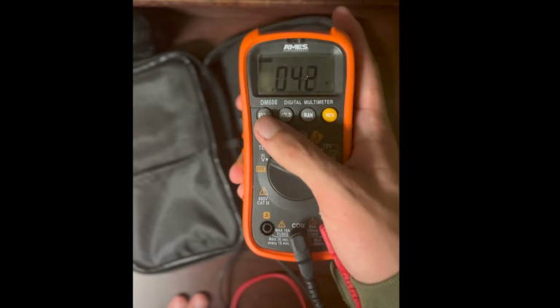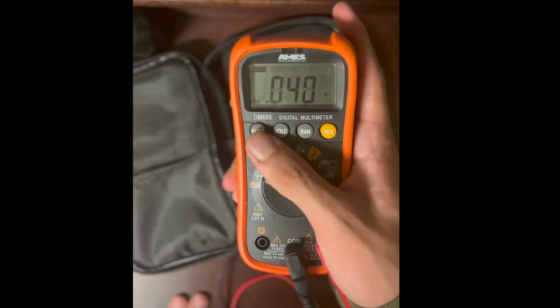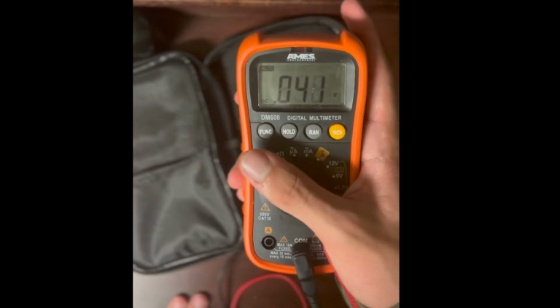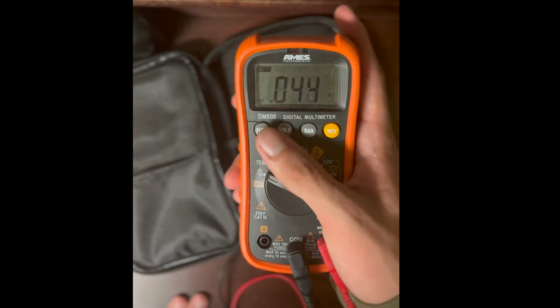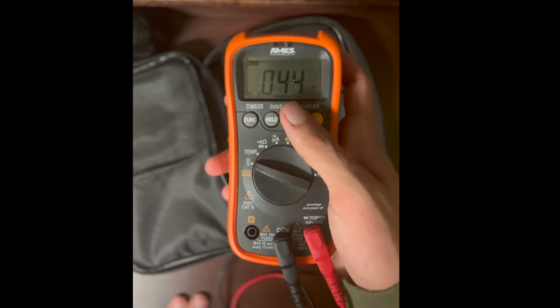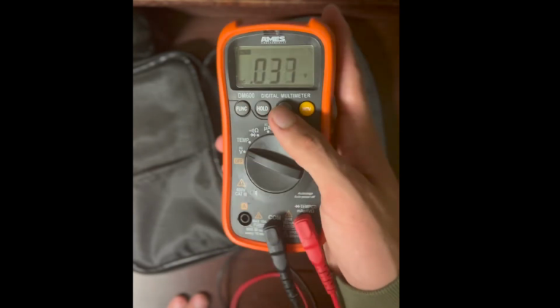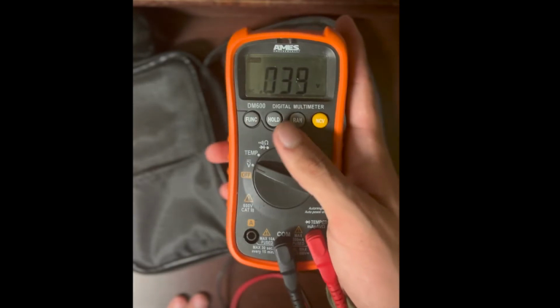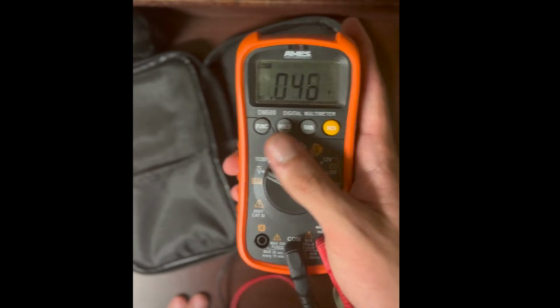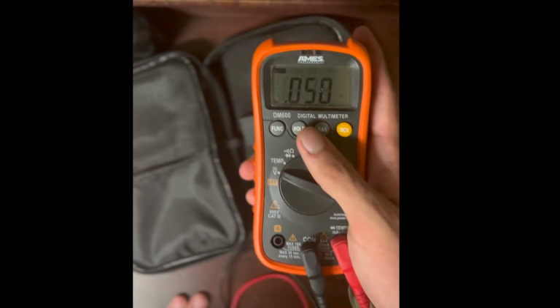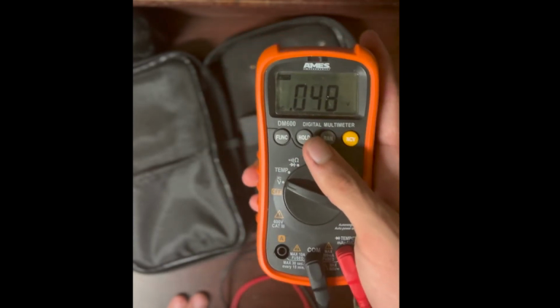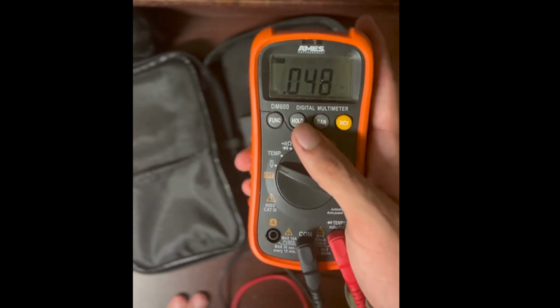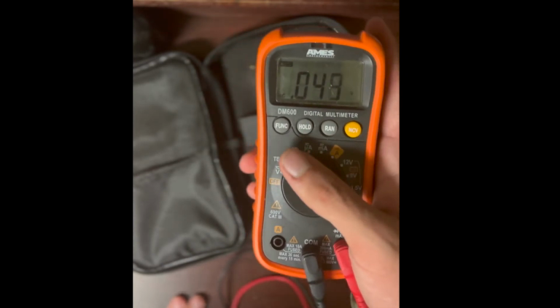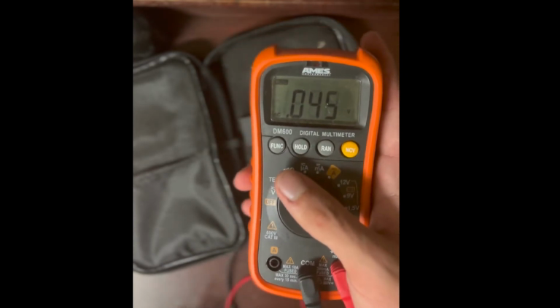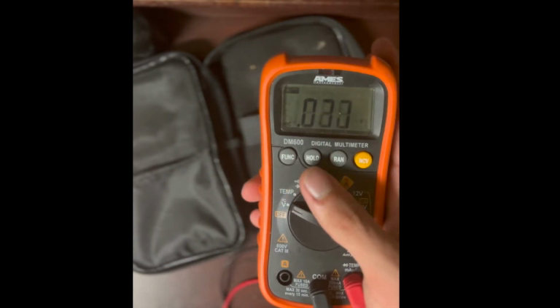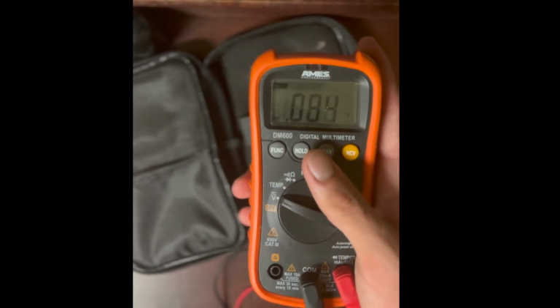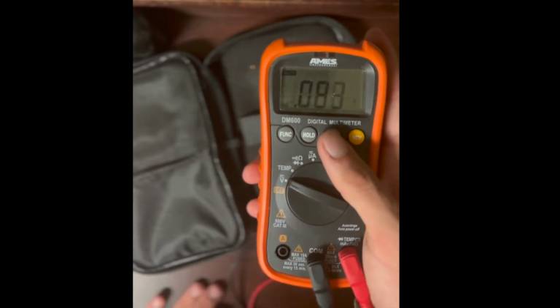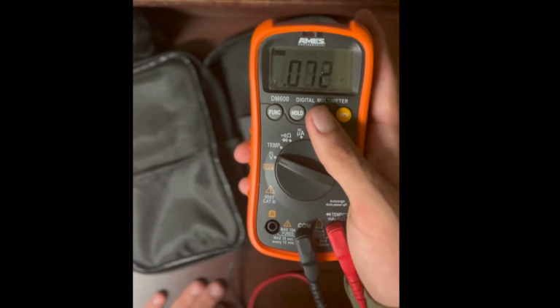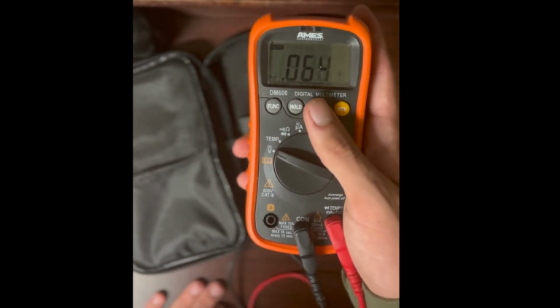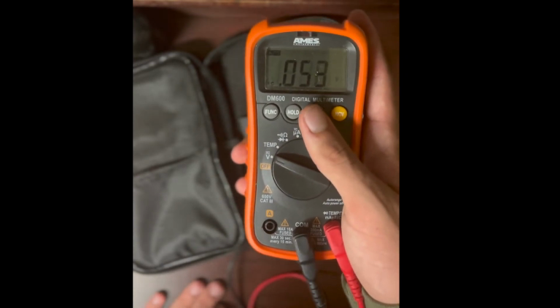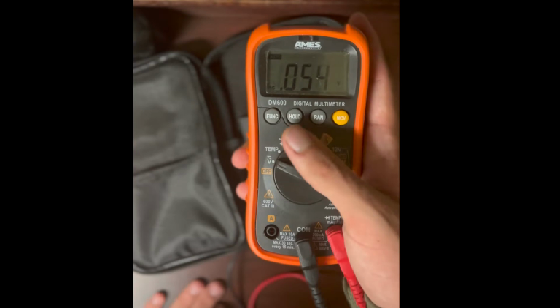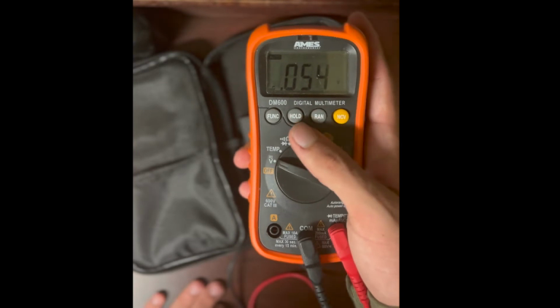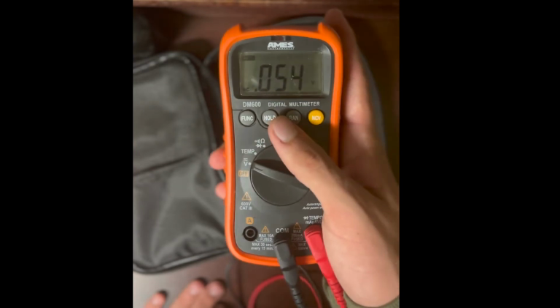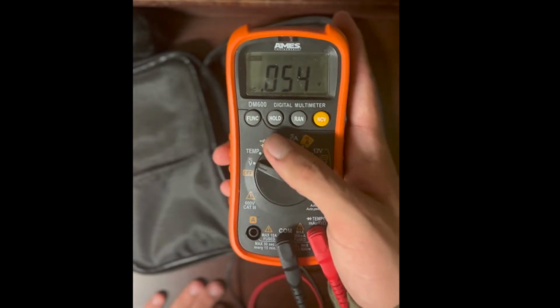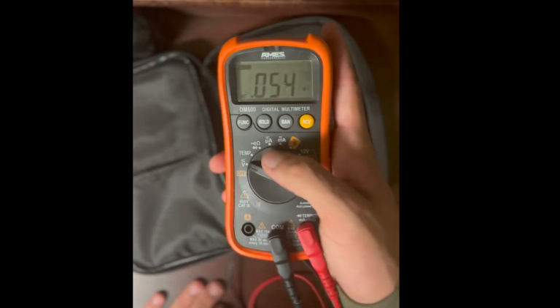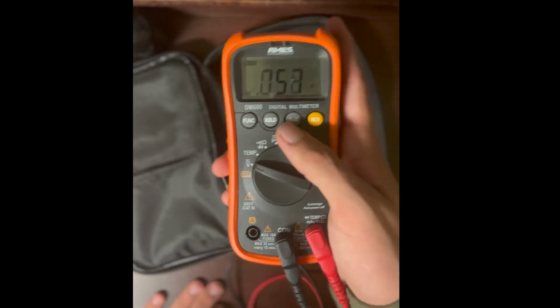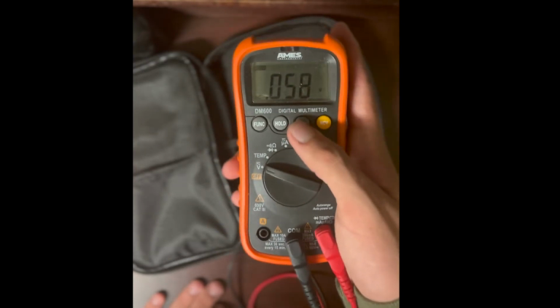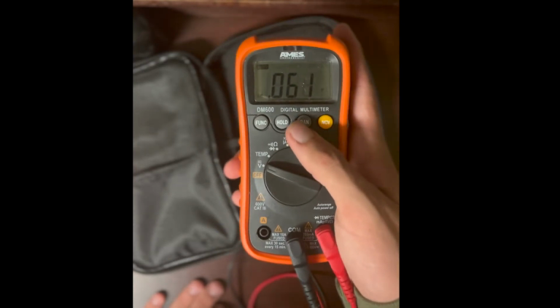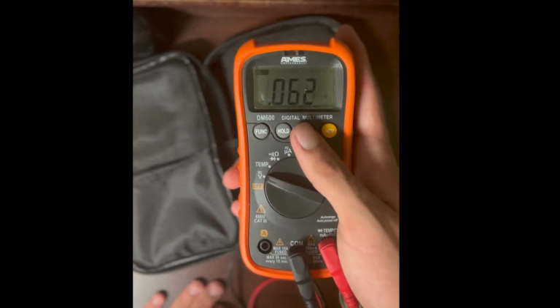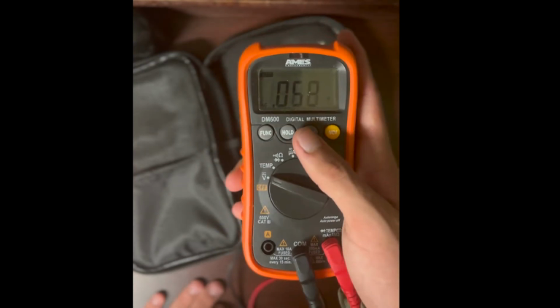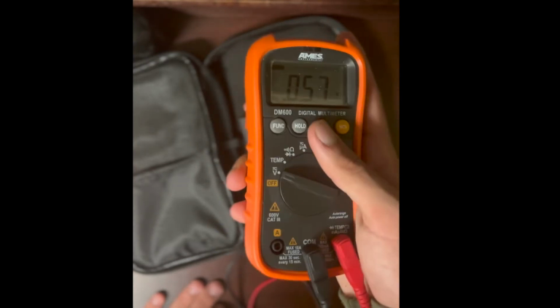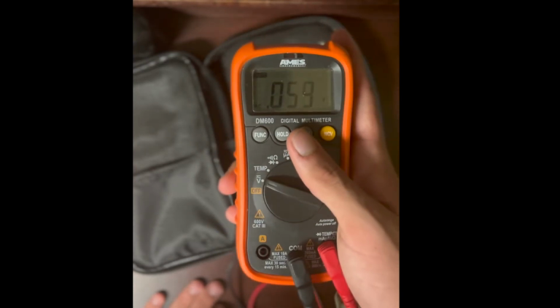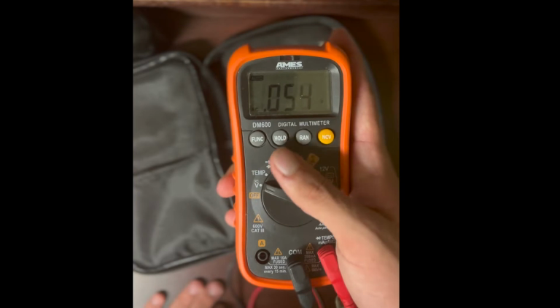This meter will also do AC. On mine, auto-ranging doesn't go down to millivolts on AC, but there is a millivolt manual range available on this meter.